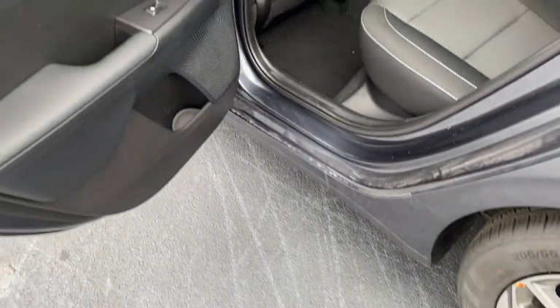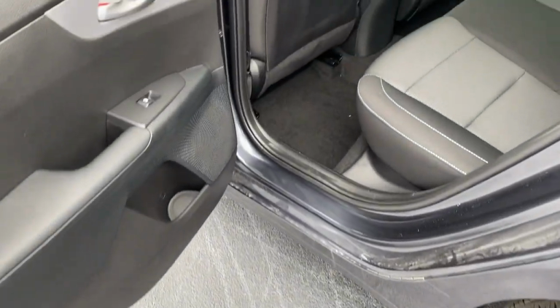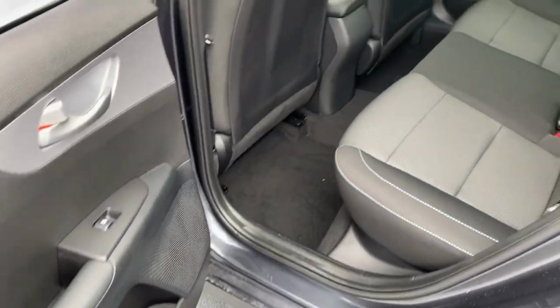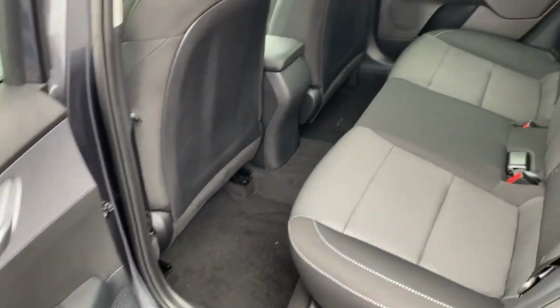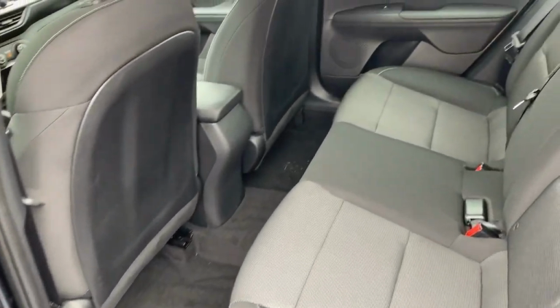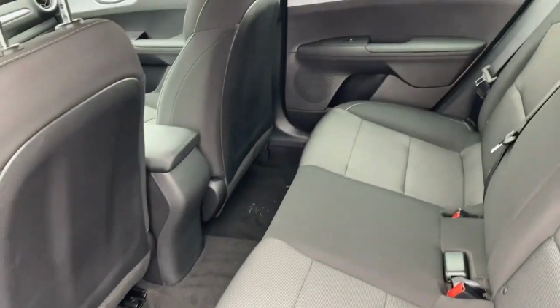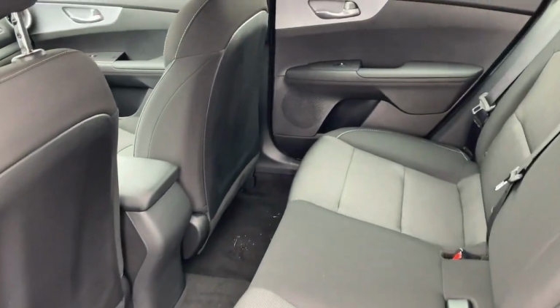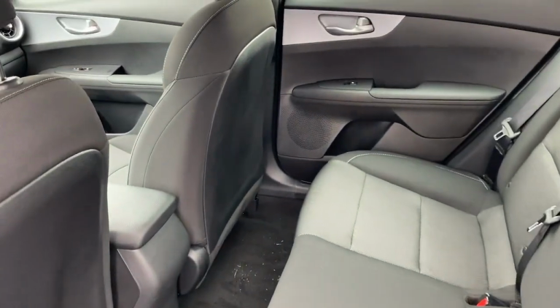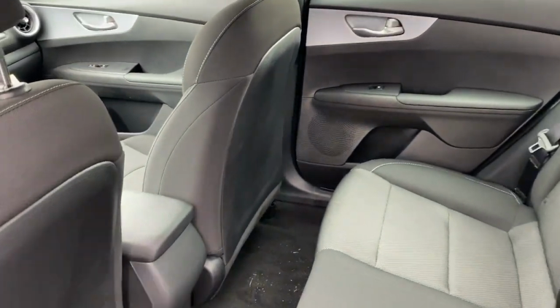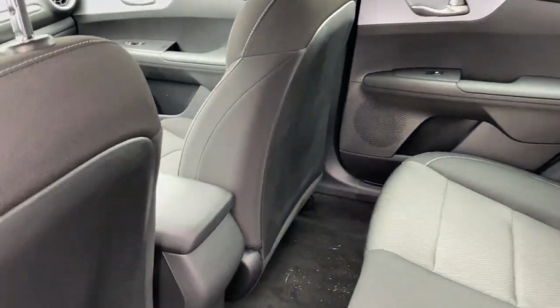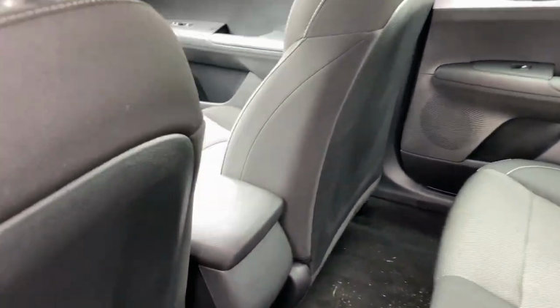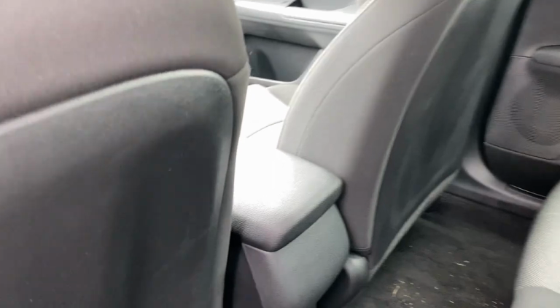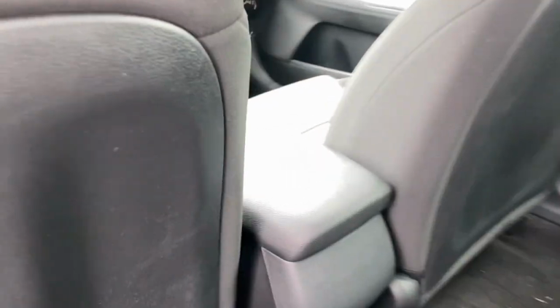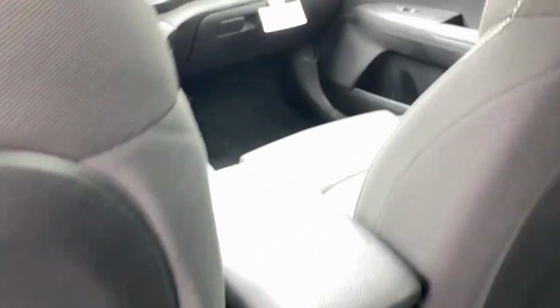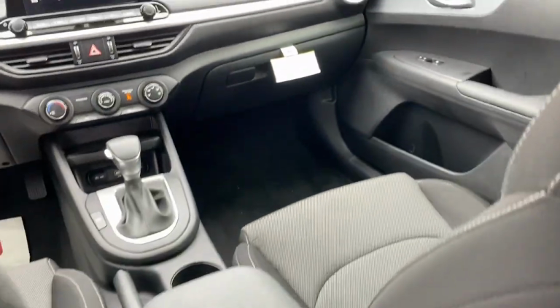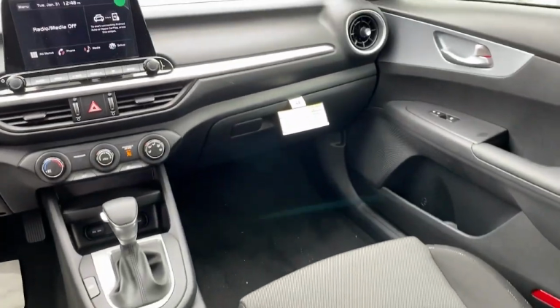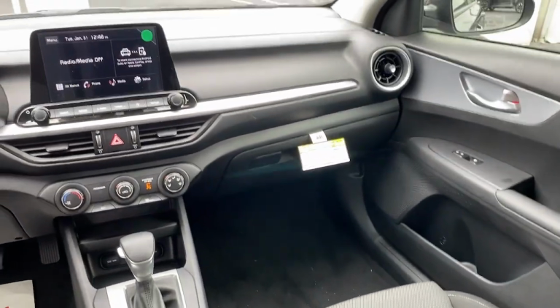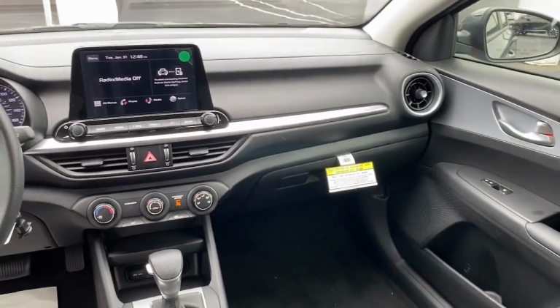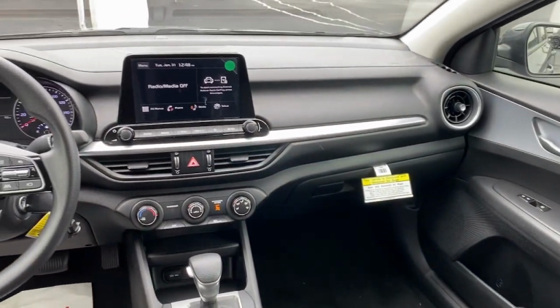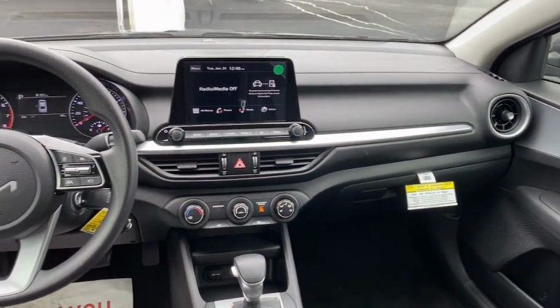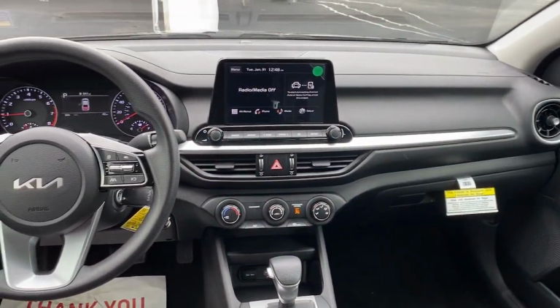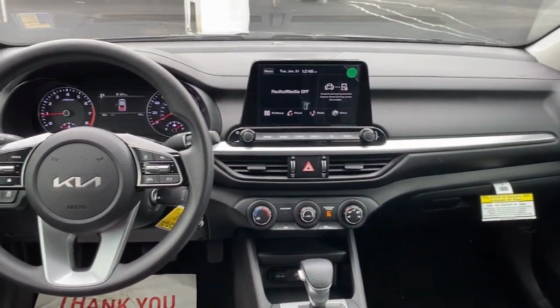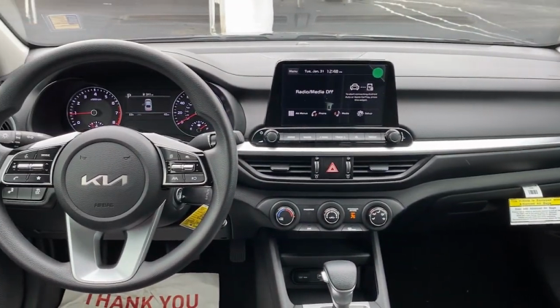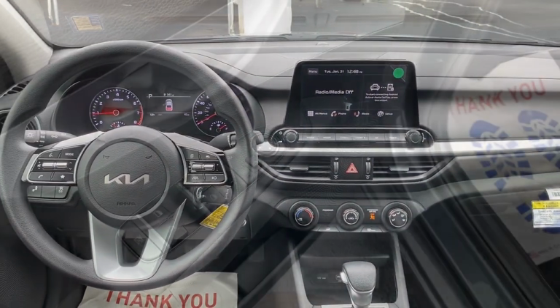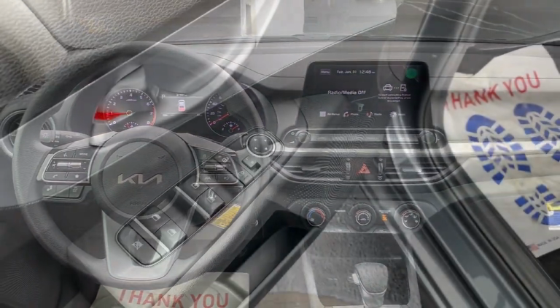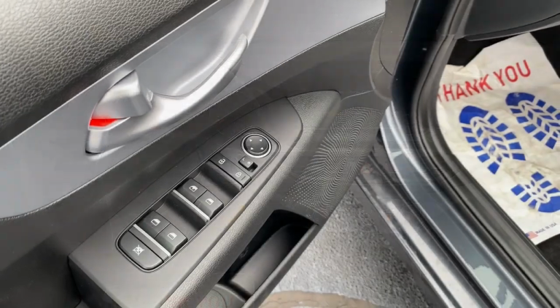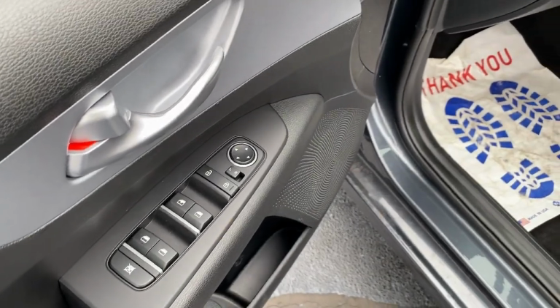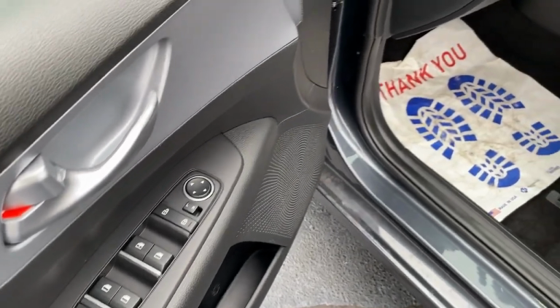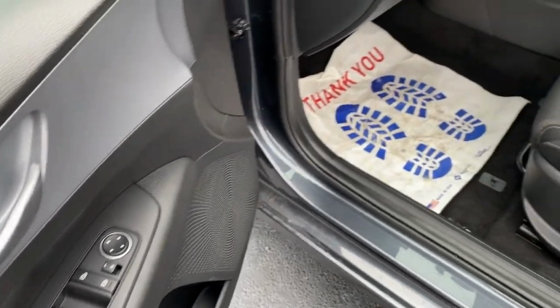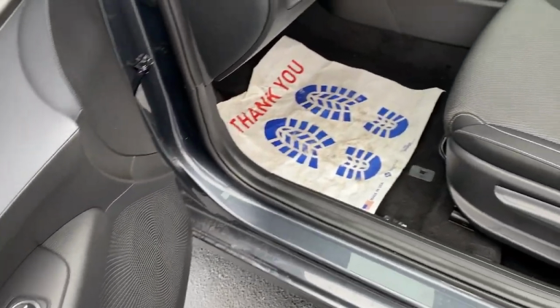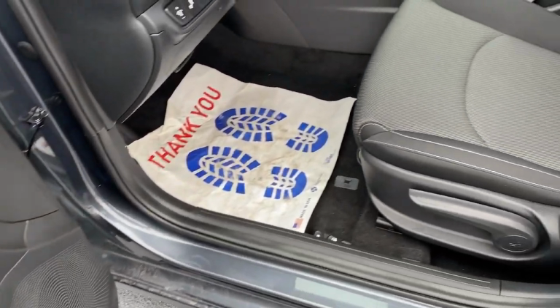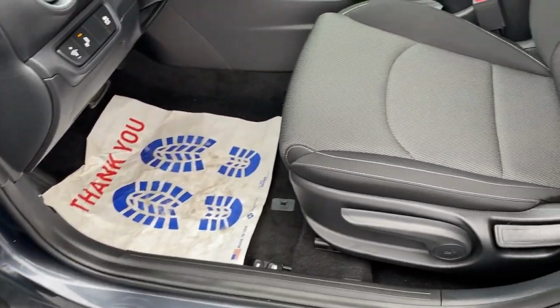Passenger vanity mirror. Don't settle for boring when you could have exhilarating. Get into this refined and spirited Forte. Our team will give you an outstanding test drive experience — stop in today.